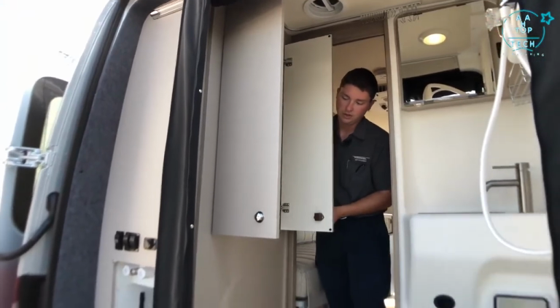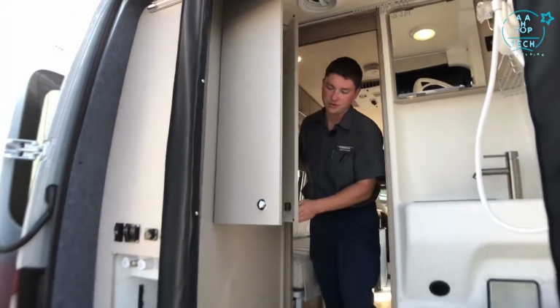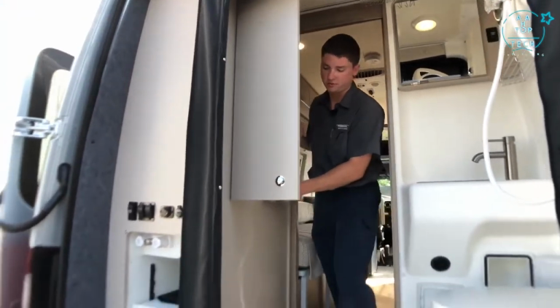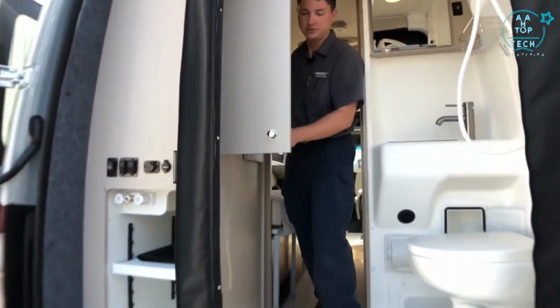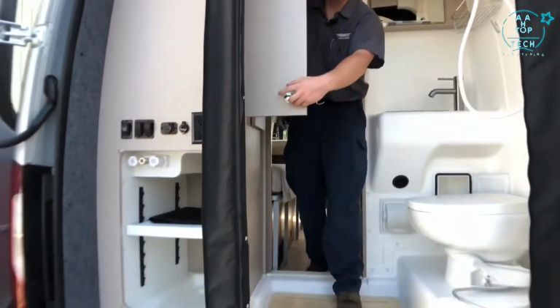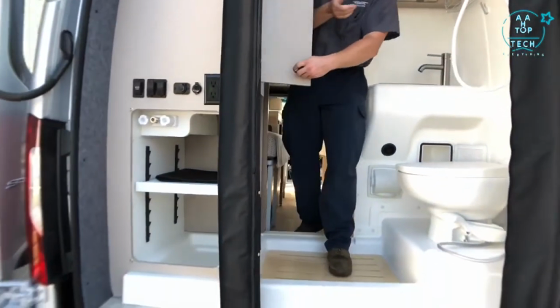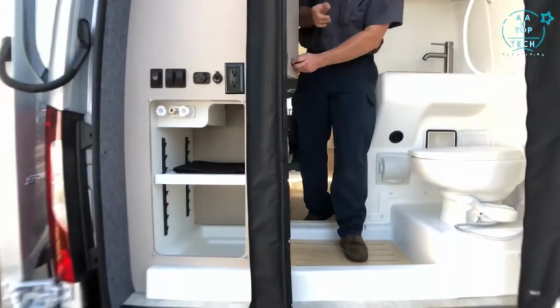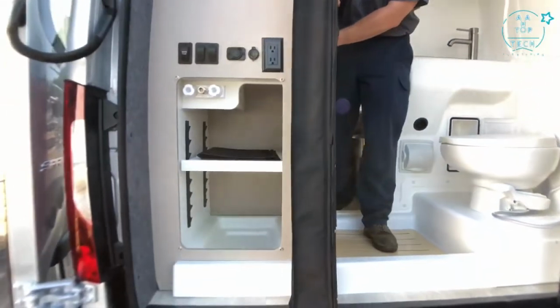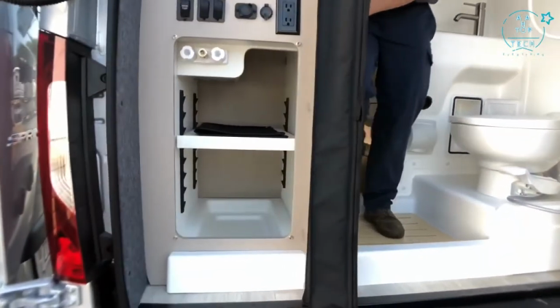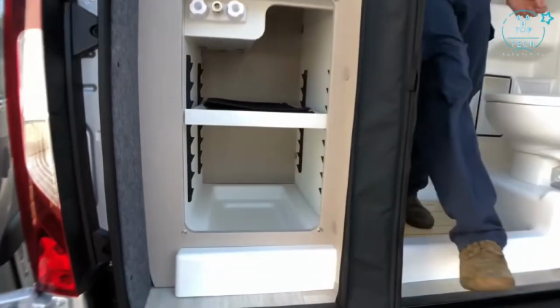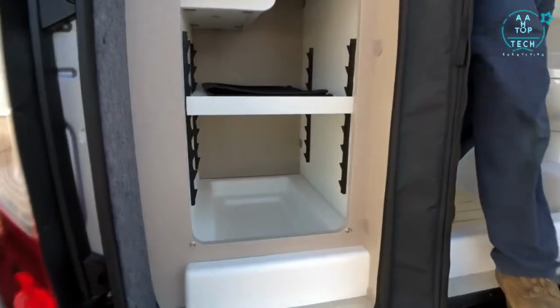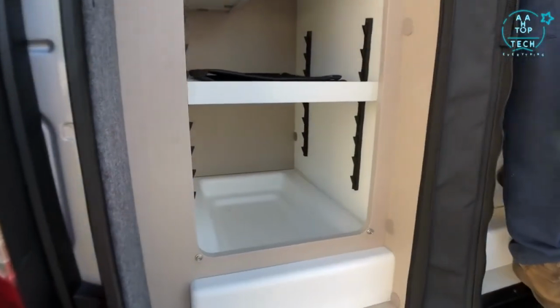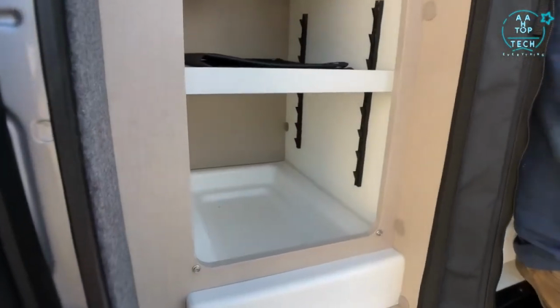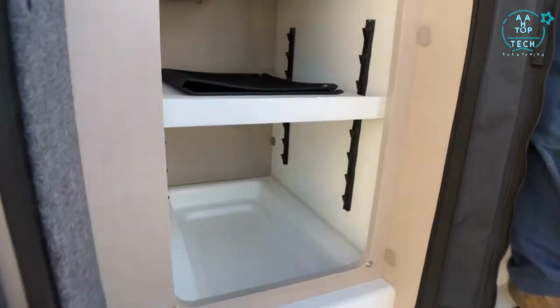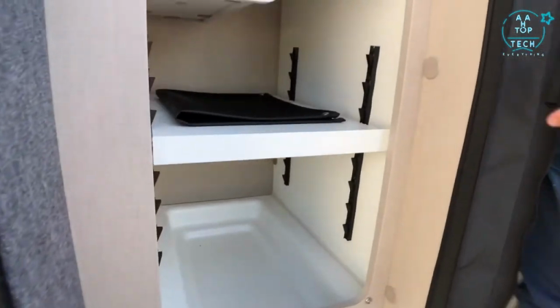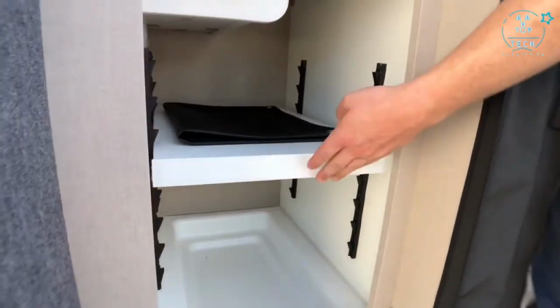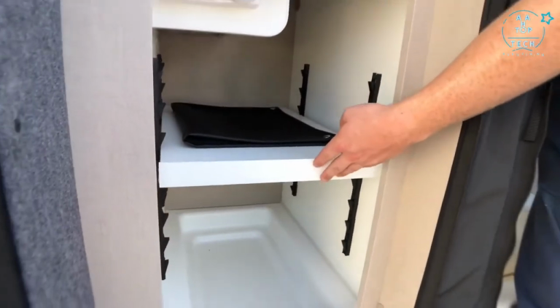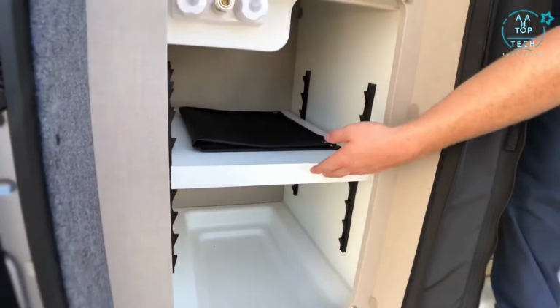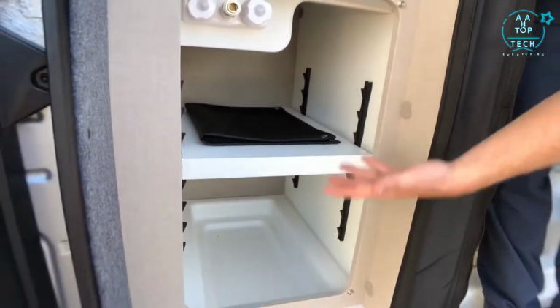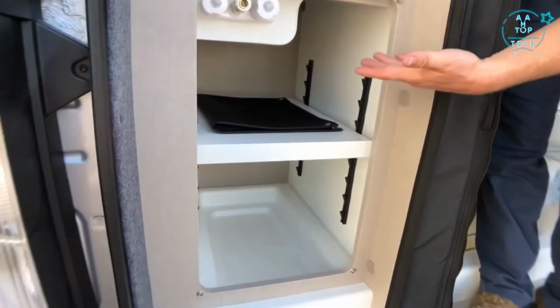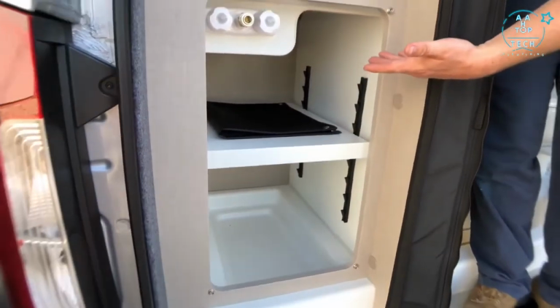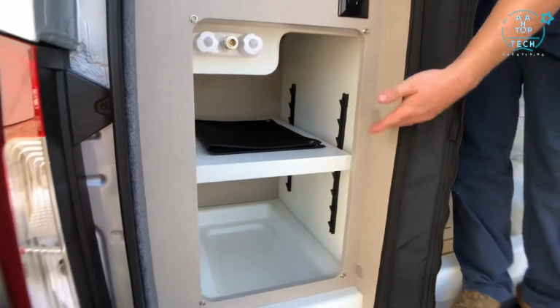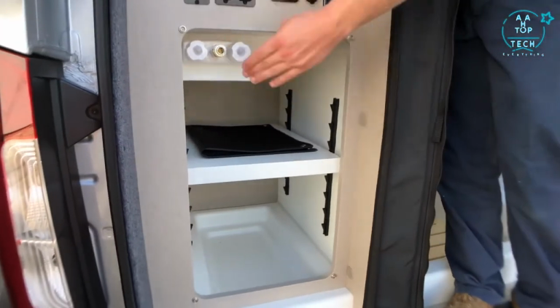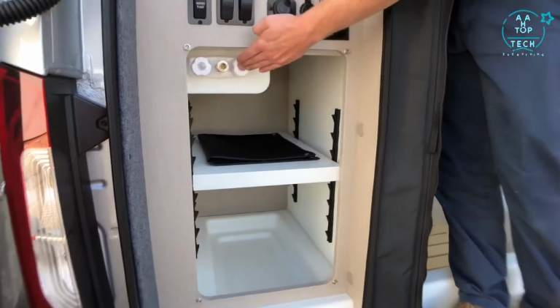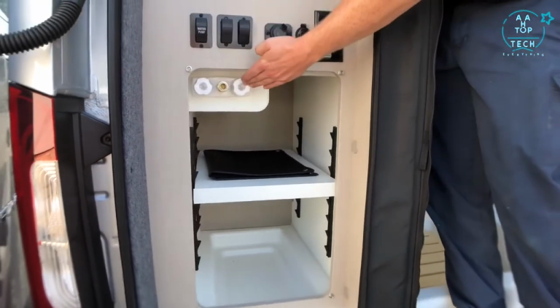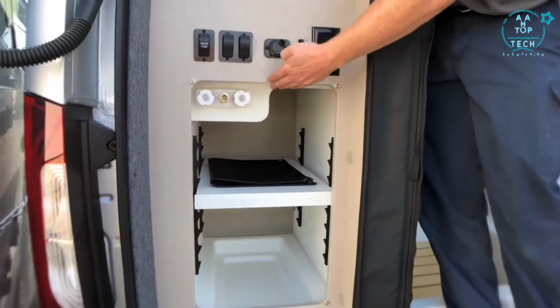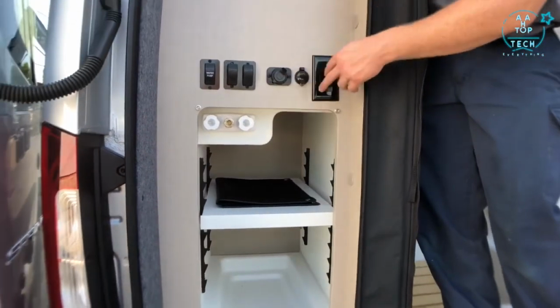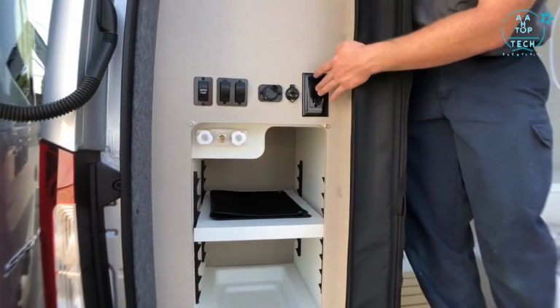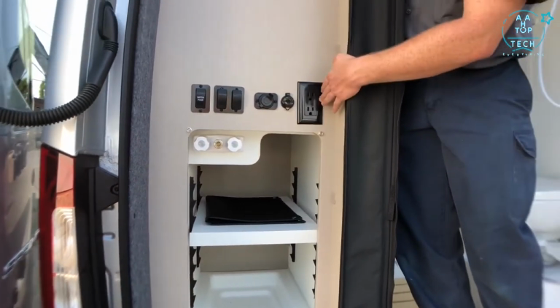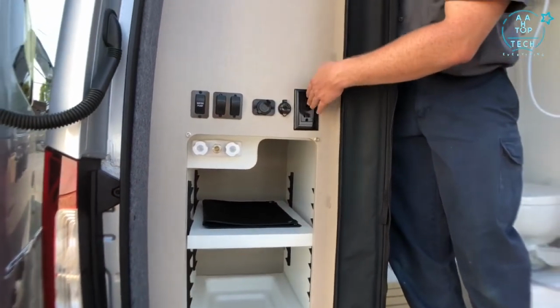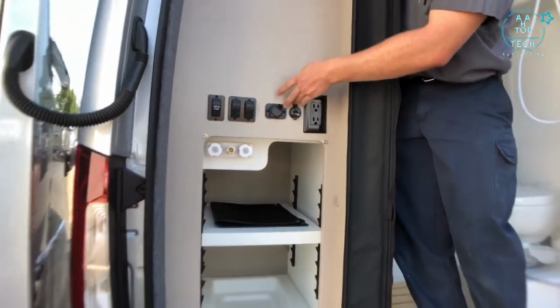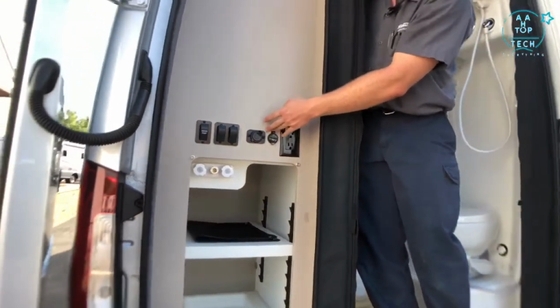Around the corner from this you'll notice some storage in the very back of the coach. This drawer is actually removable if you want to store something a little bit taller. Our outside shower is here, and we also have 110 volt and 12 volt connections.